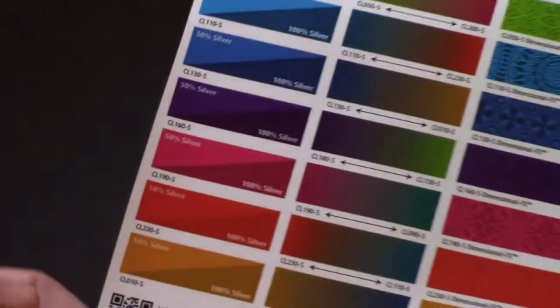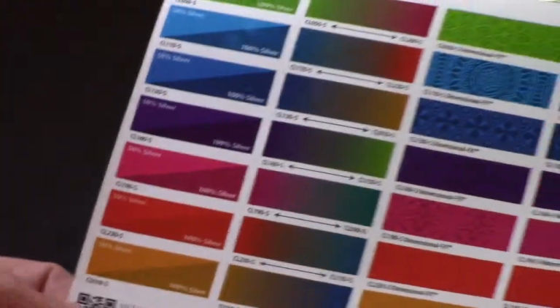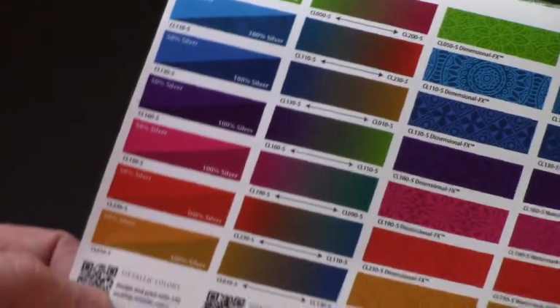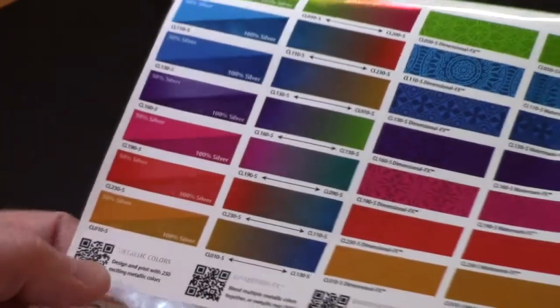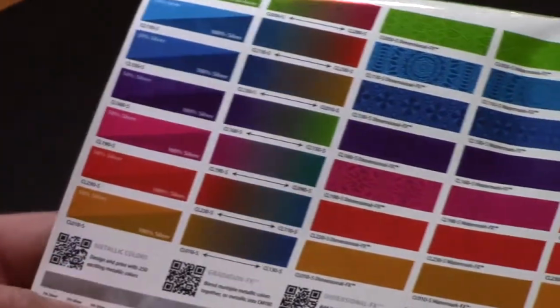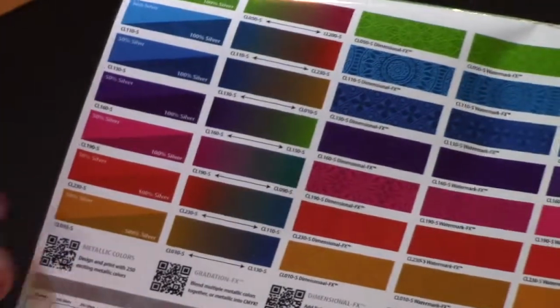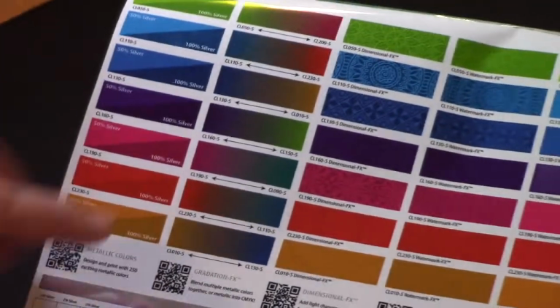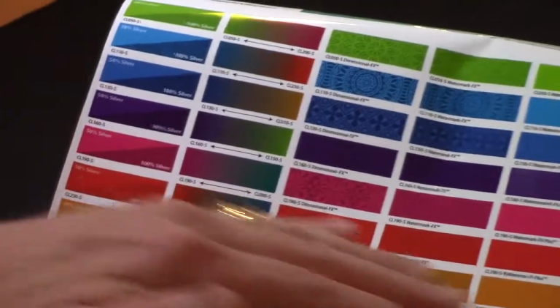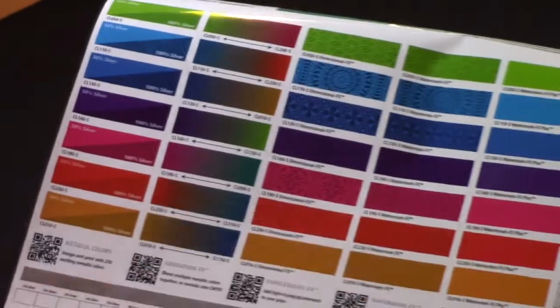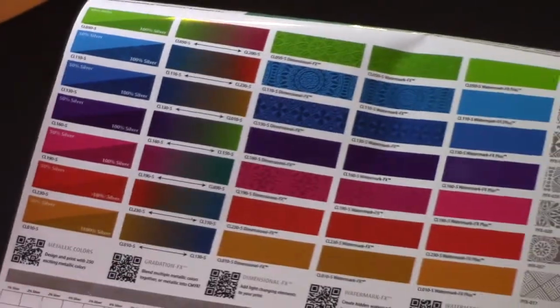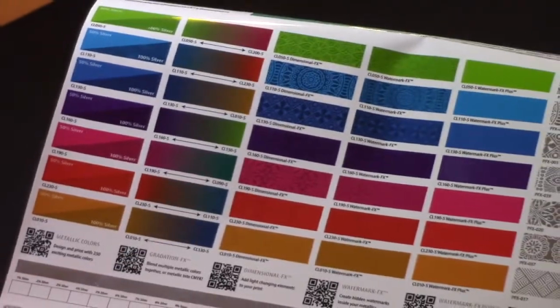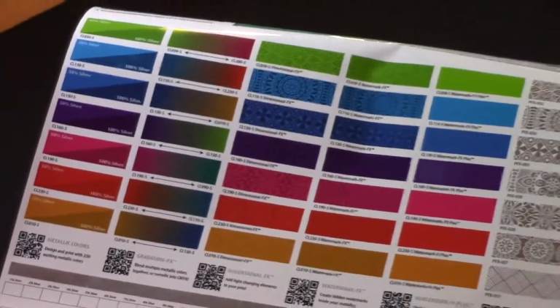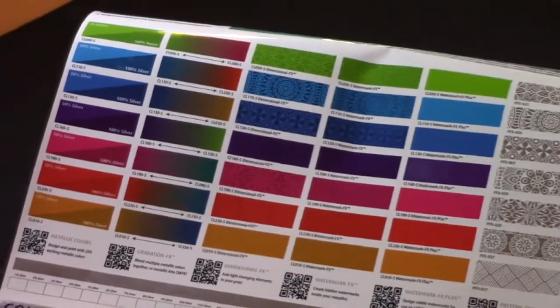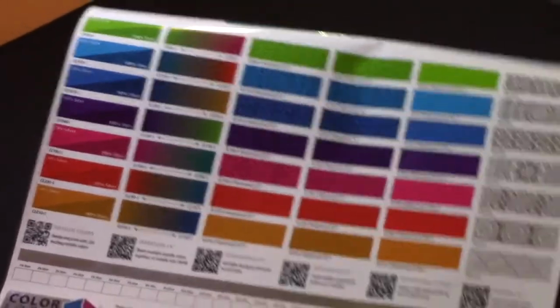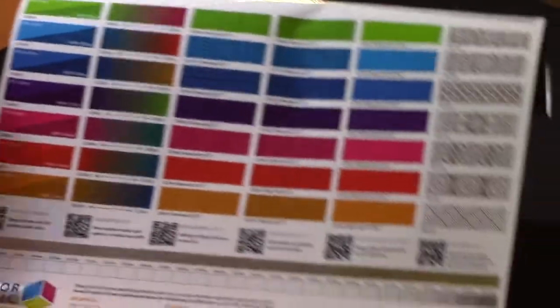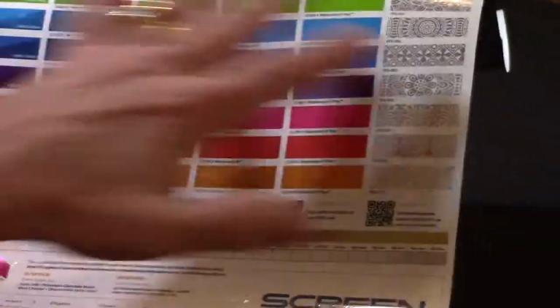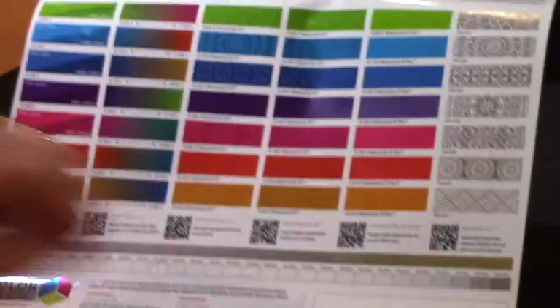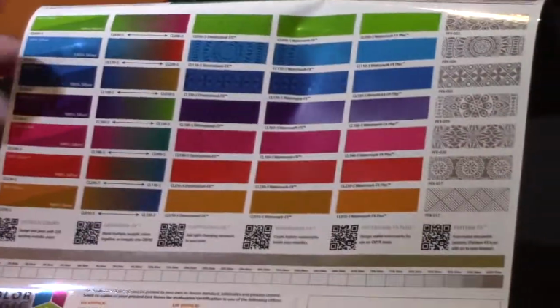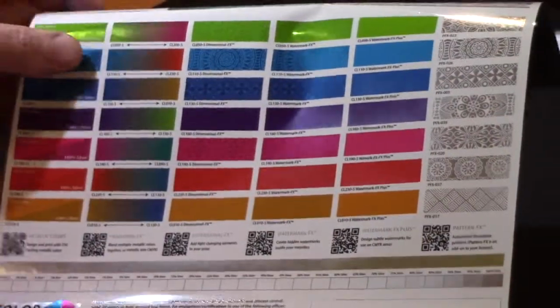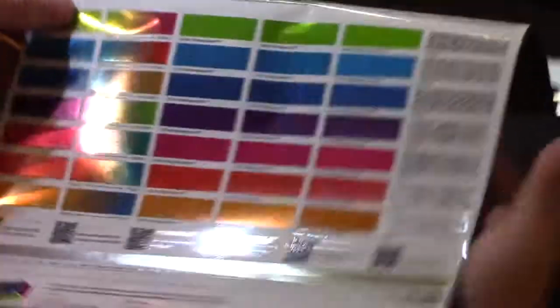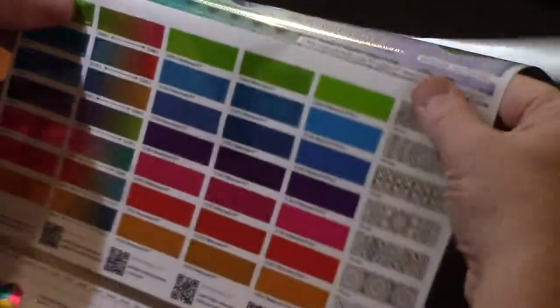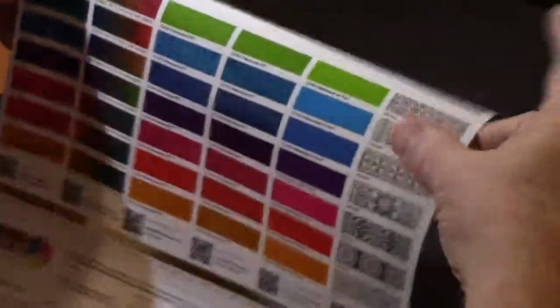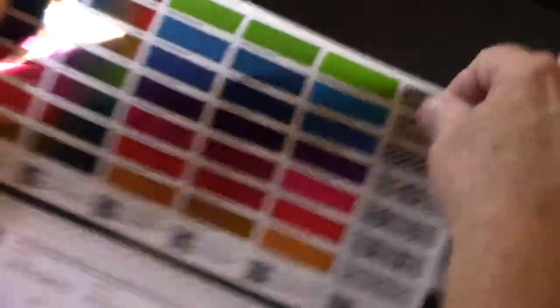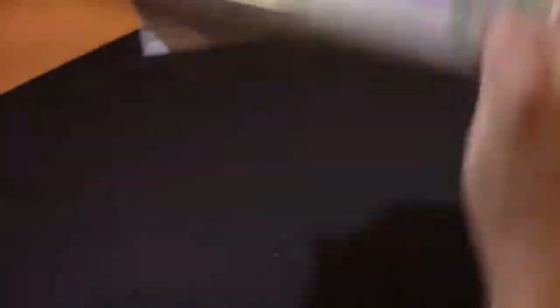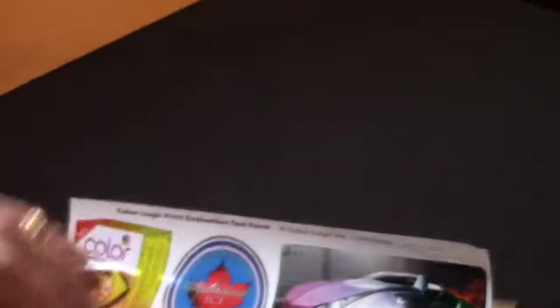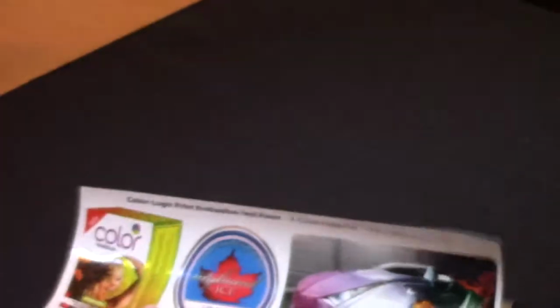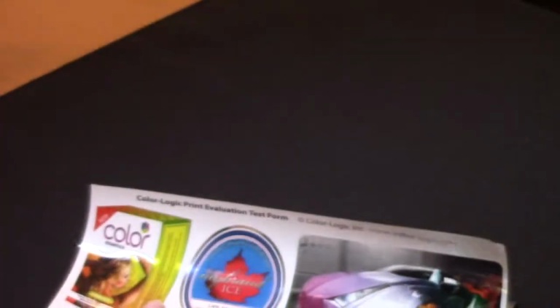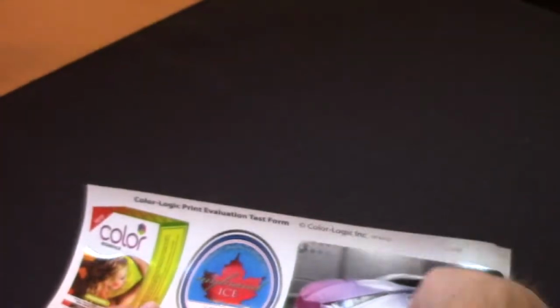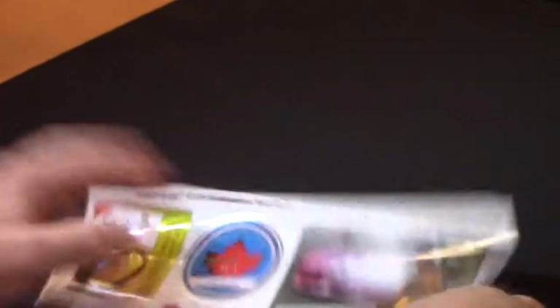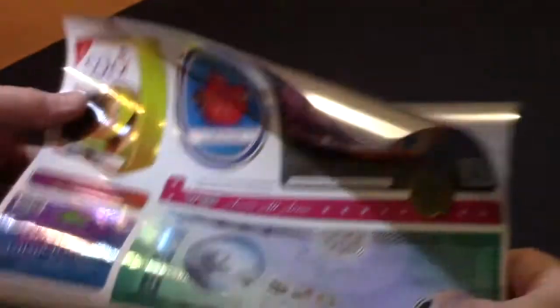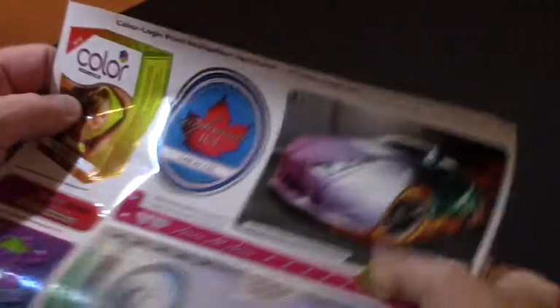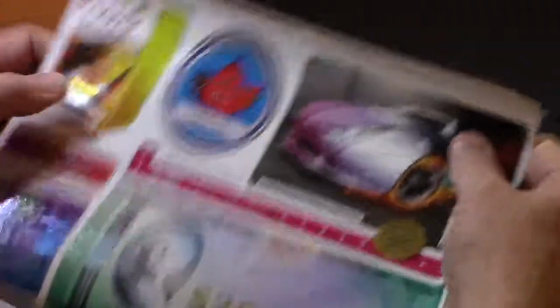At the bottom here, we have QR codes that show you how each of our effects were created. This is a description of our design tools, and this is actually them in place.